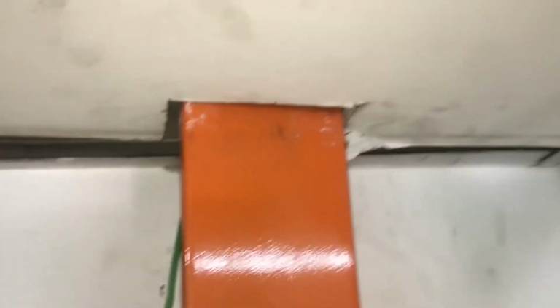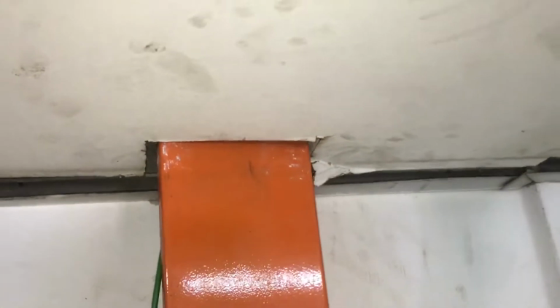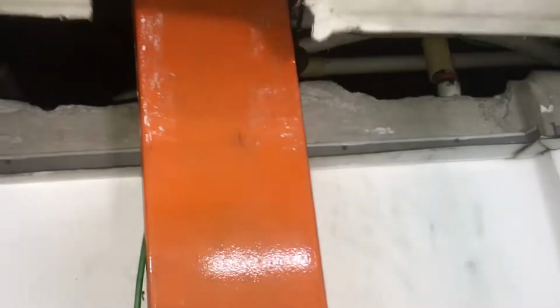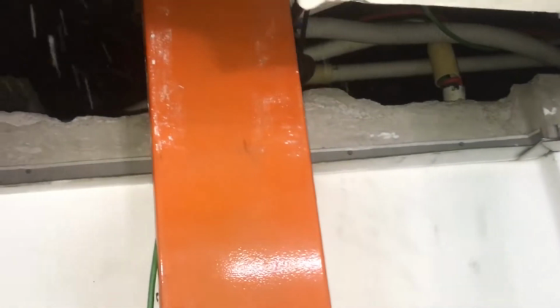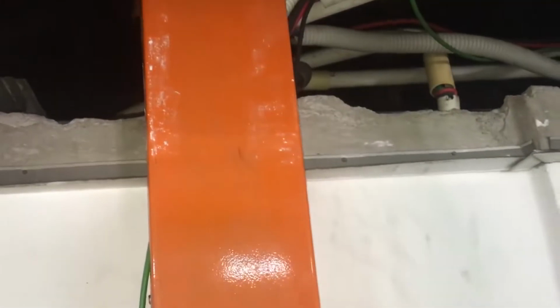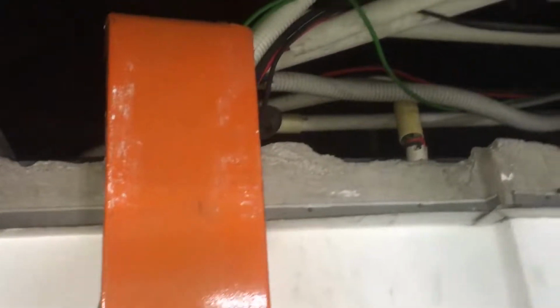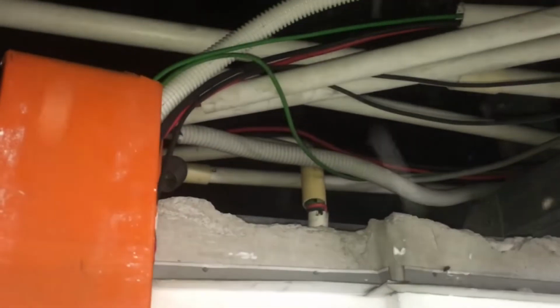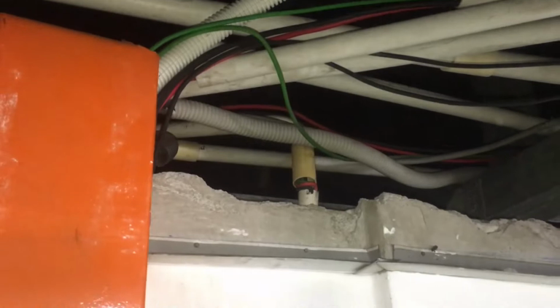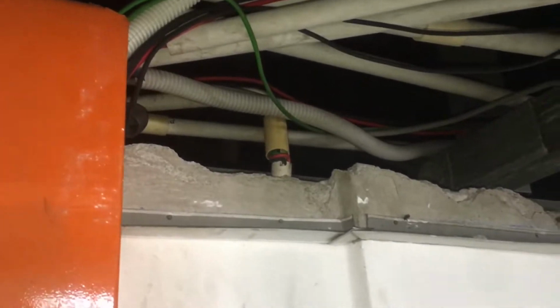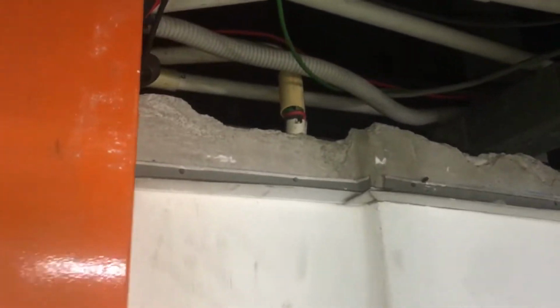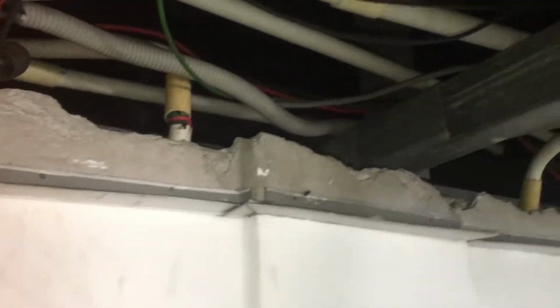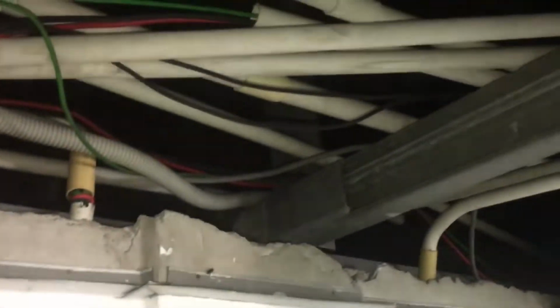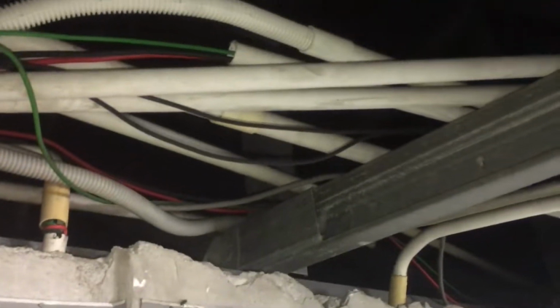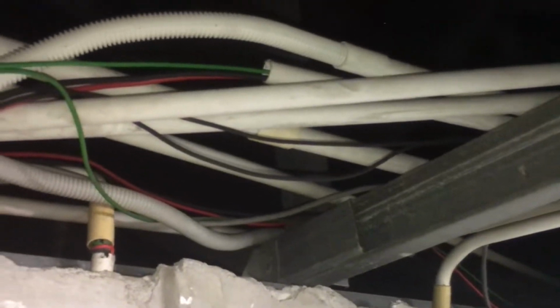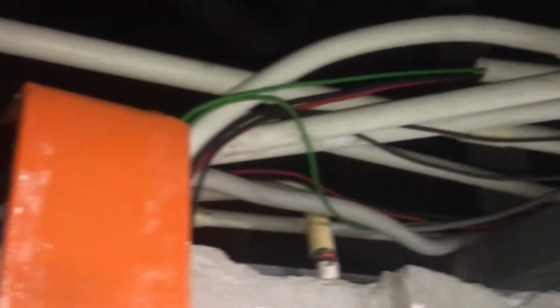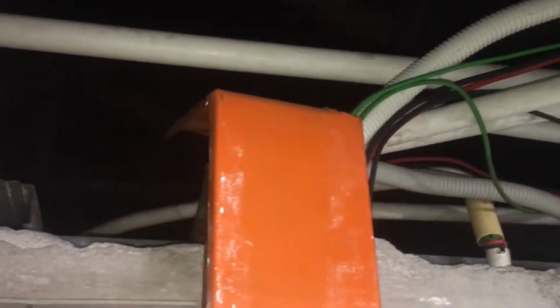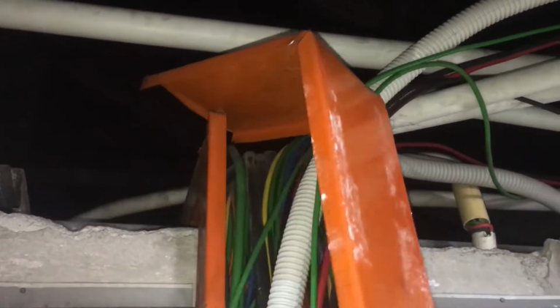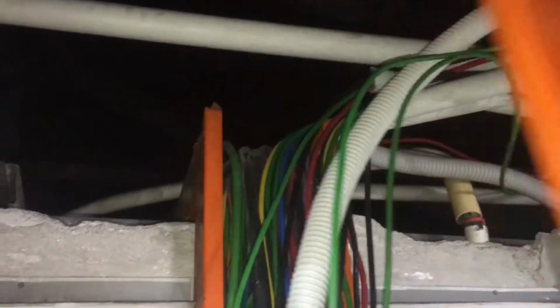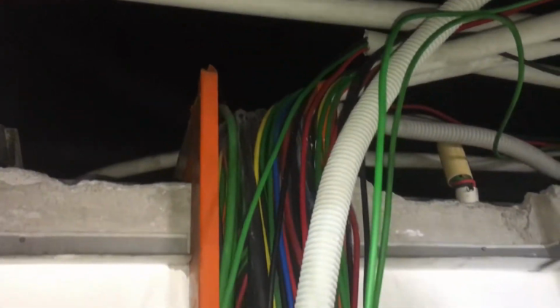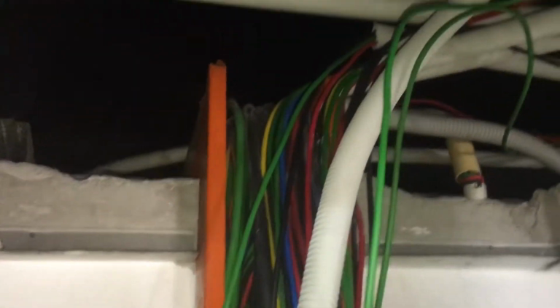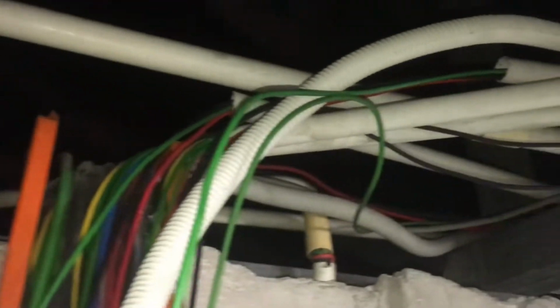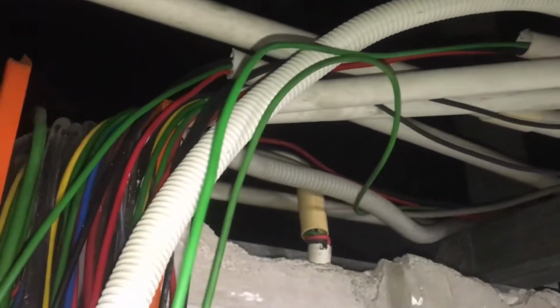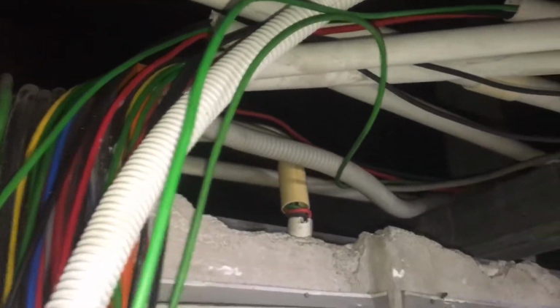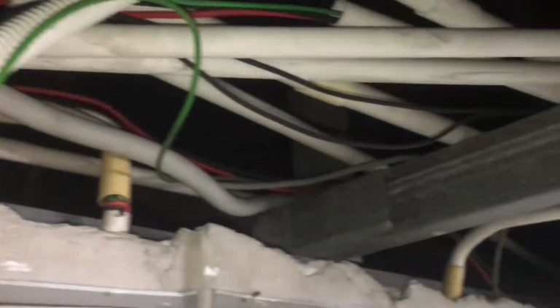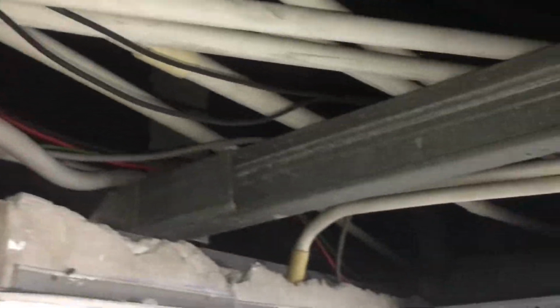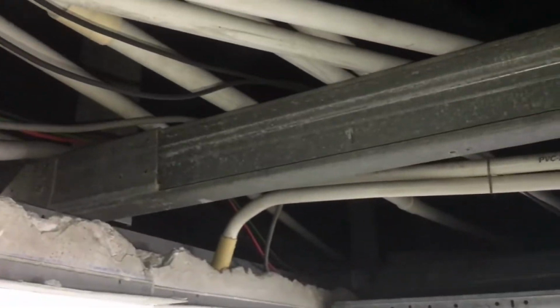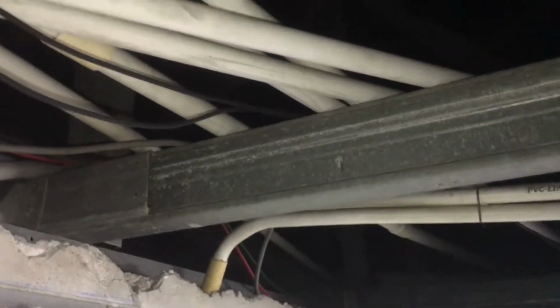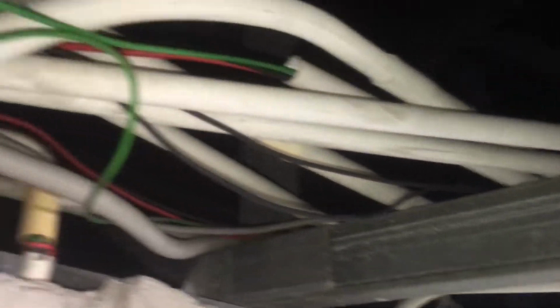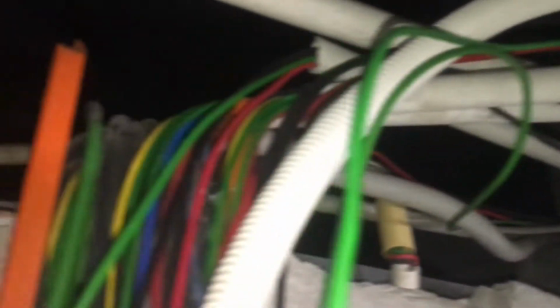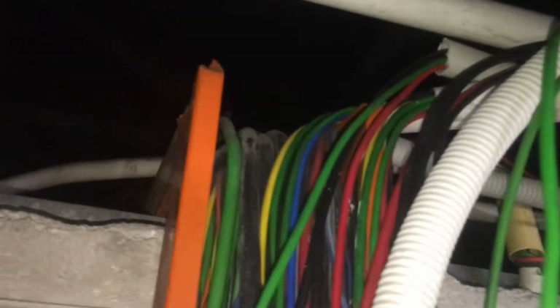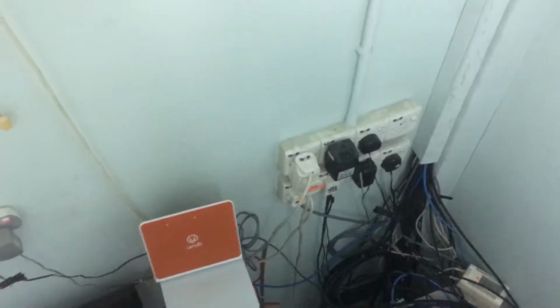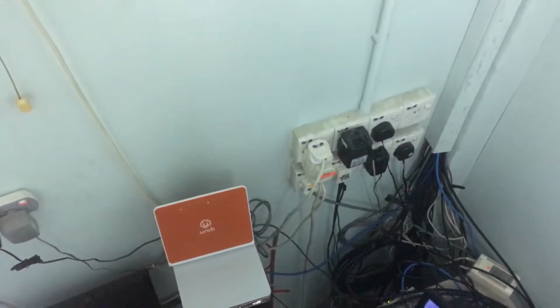To start, open up the trunking wiring casing at the three-phase distribution board, then open up the ceiling plasterboard. You can see all the conduit pipe and wiring is done in a messy way. From here, I need to trace the IT server's modem socket point wiring for all three places.